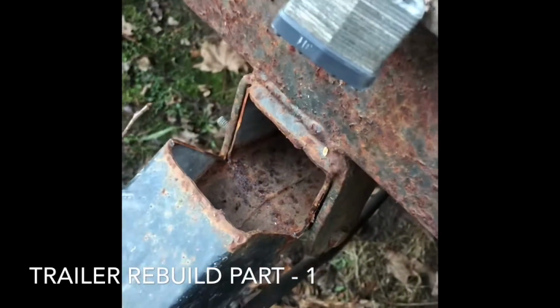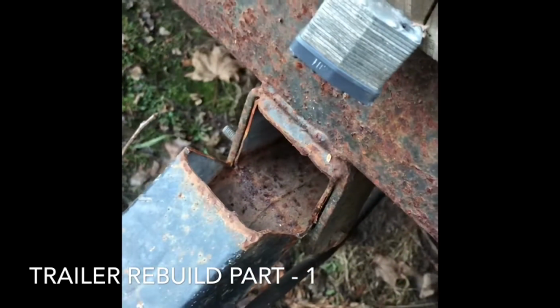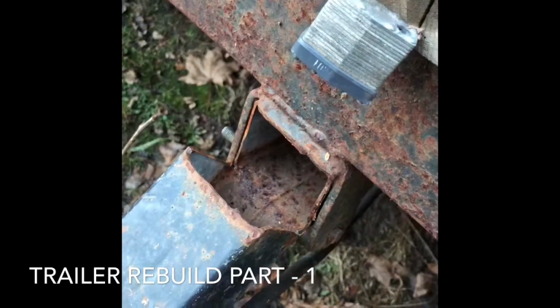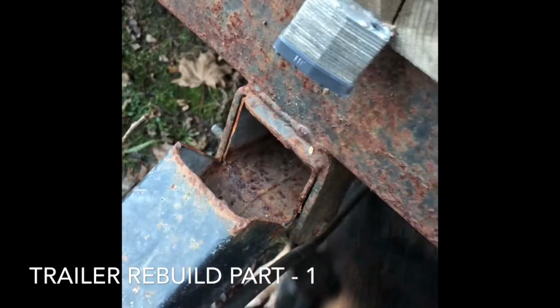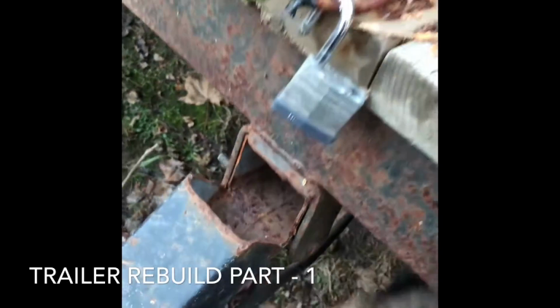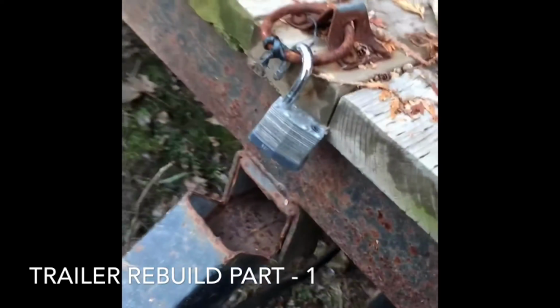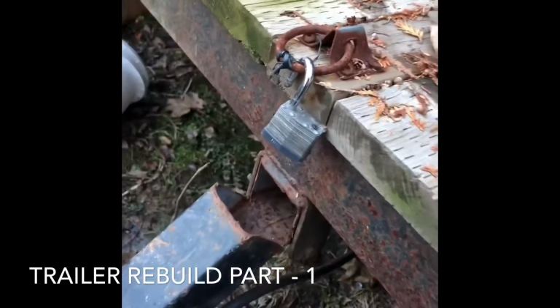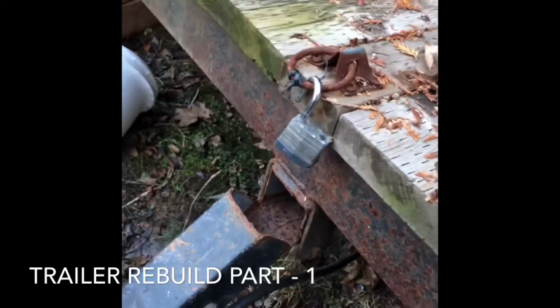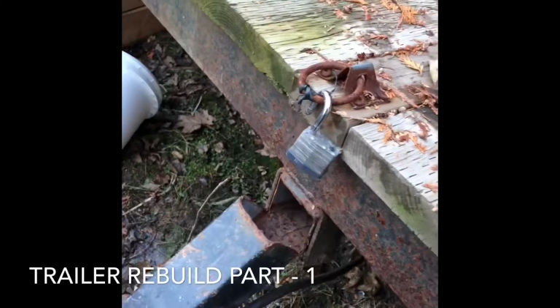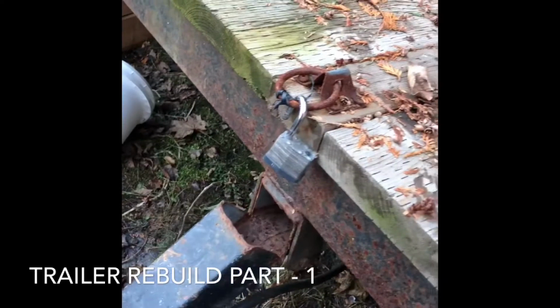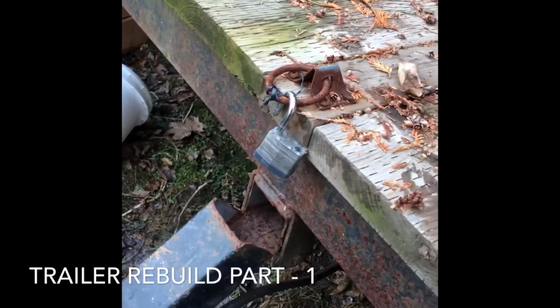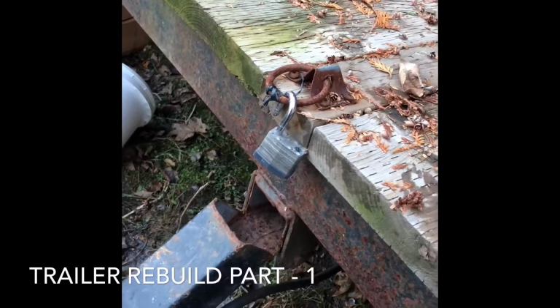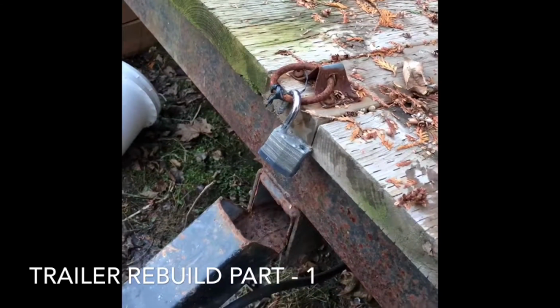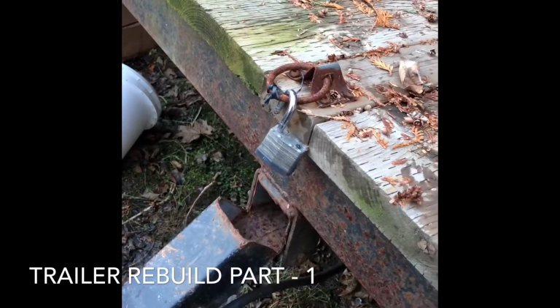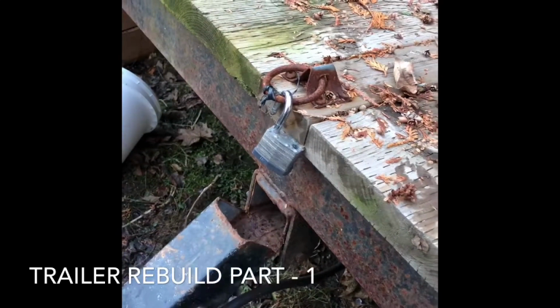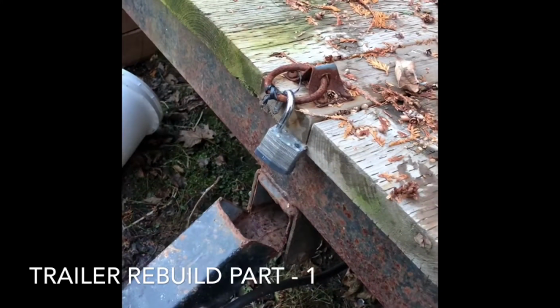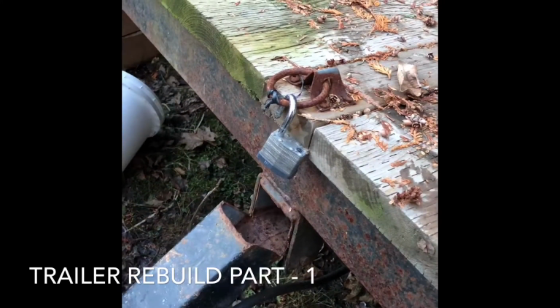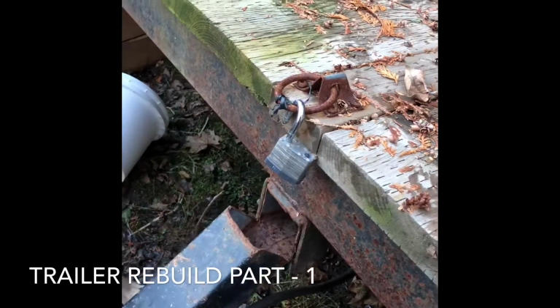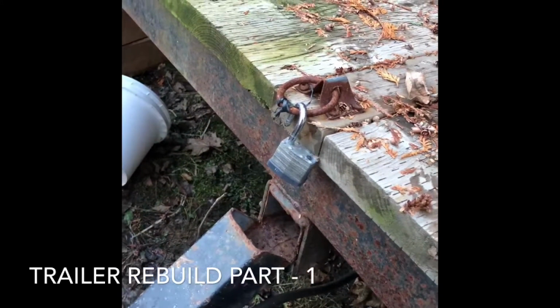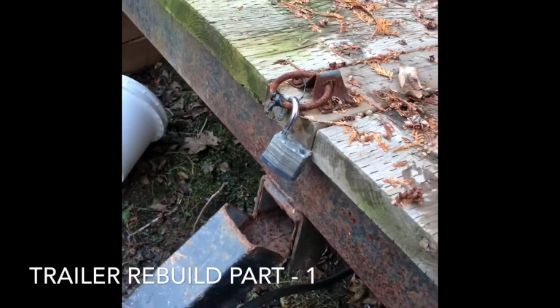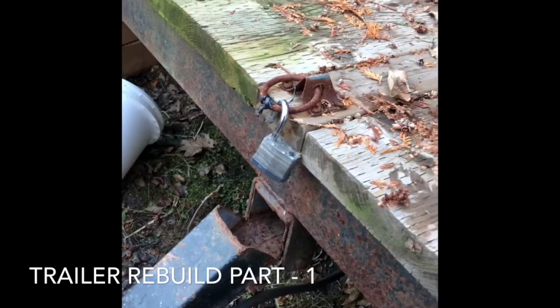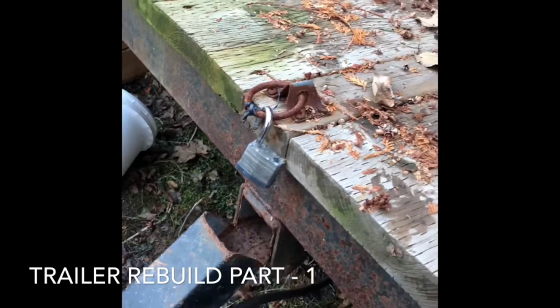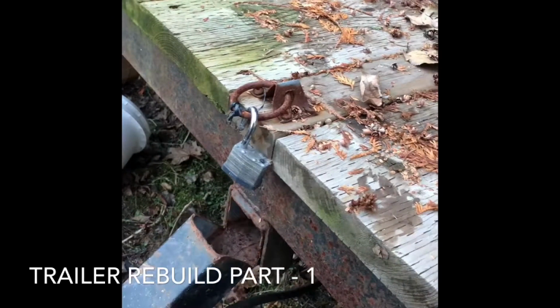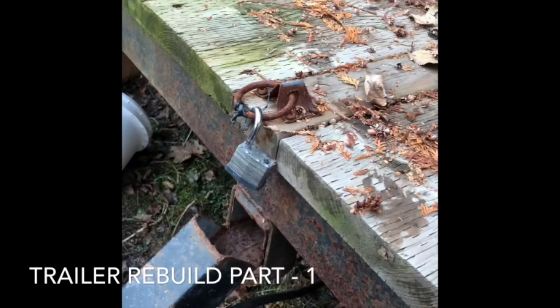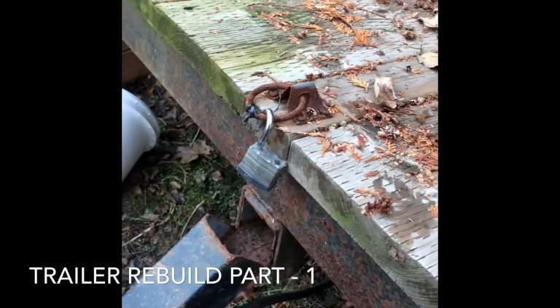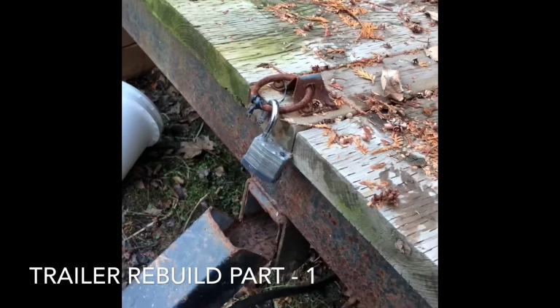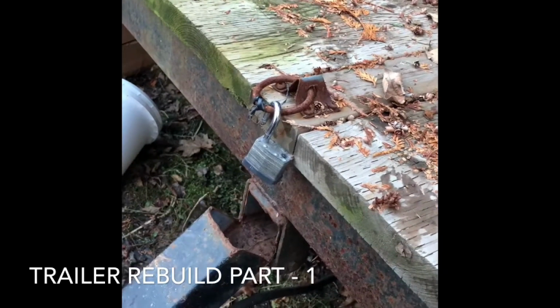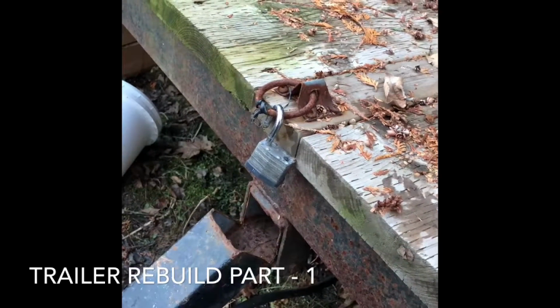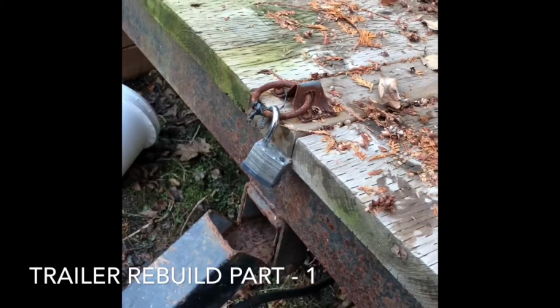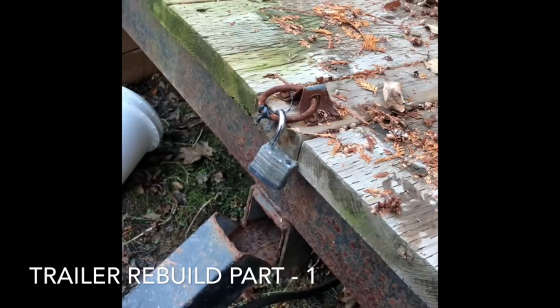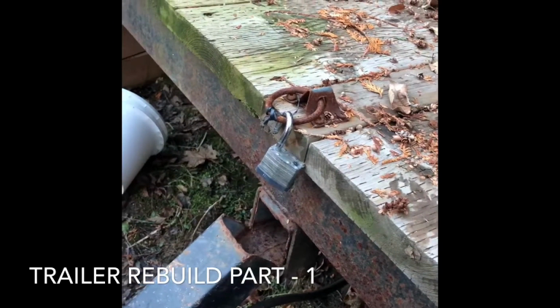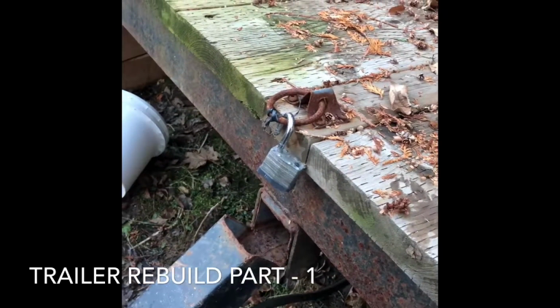Anyways, that is going to be — not tonight's, but probably Thursday night's project: ripping this off, and then we'll get the new piece to weld in. So this is part one of Trailer Rebuild.